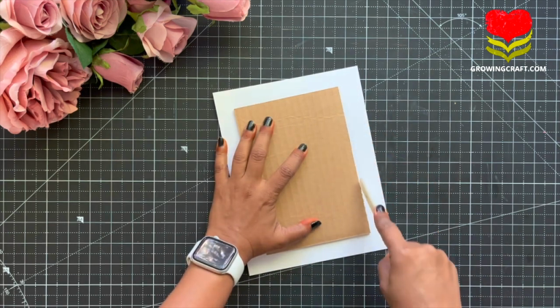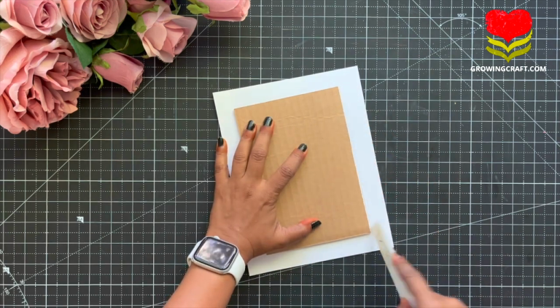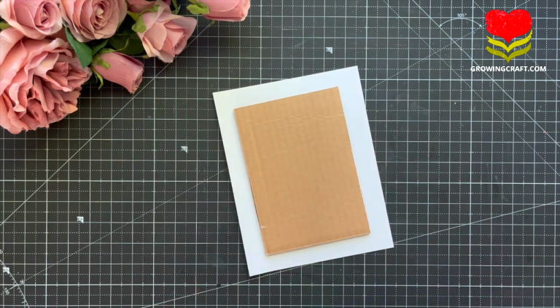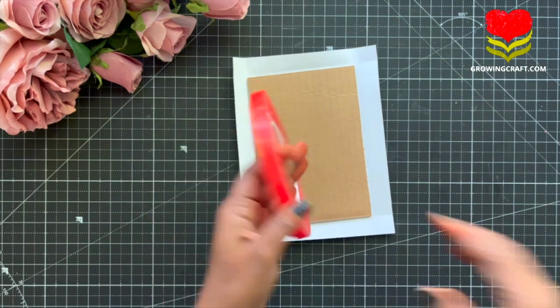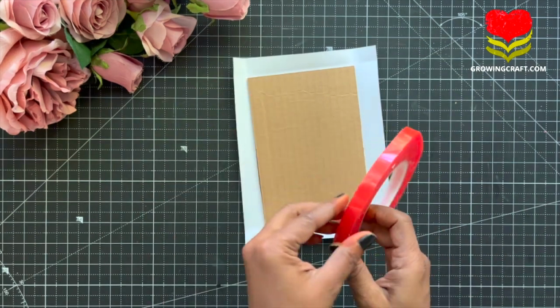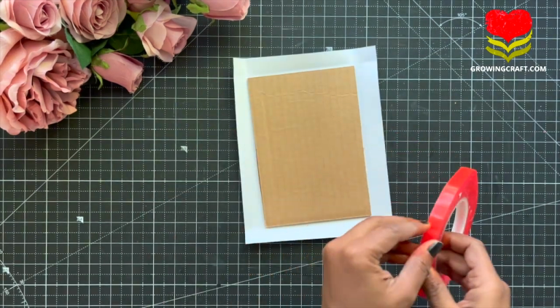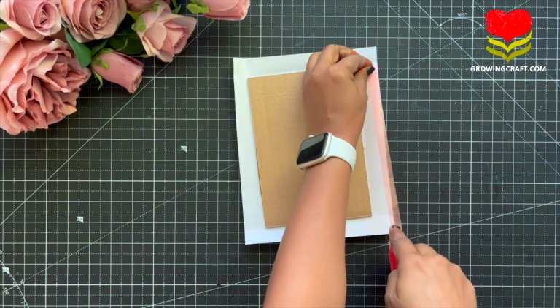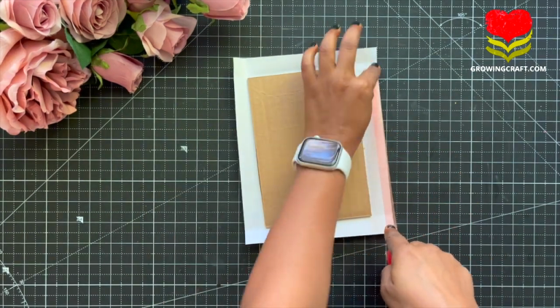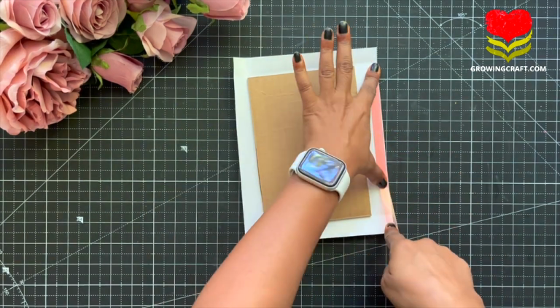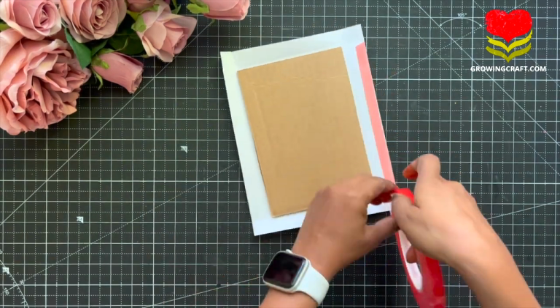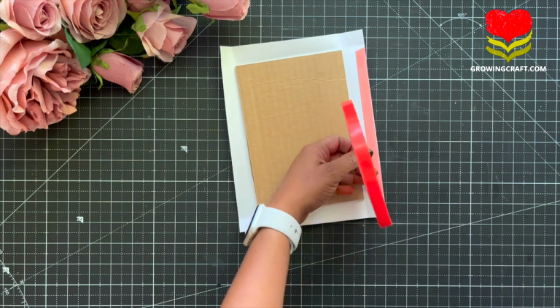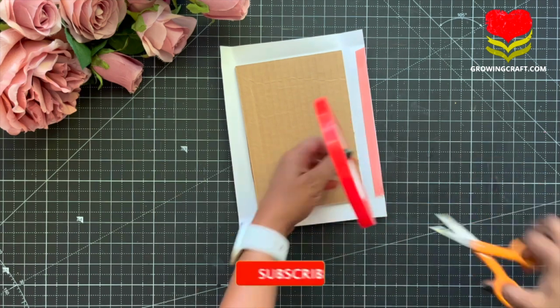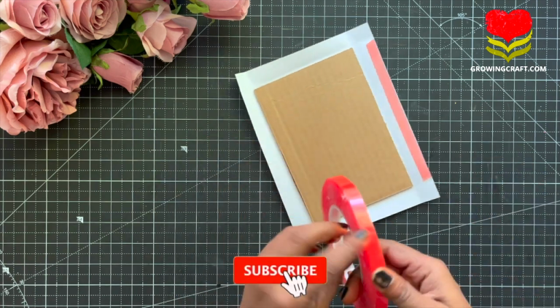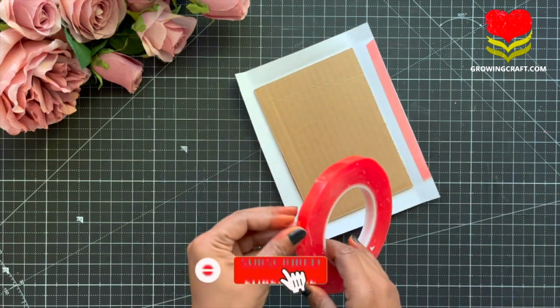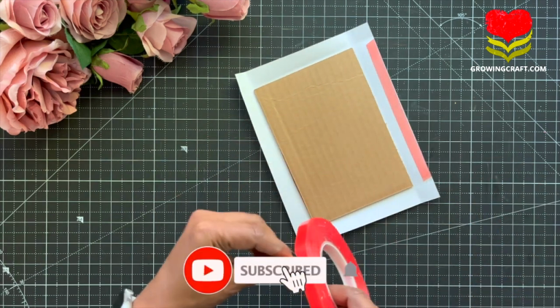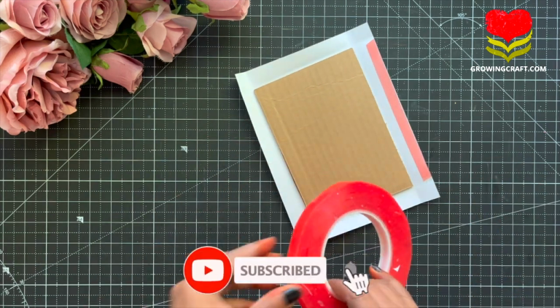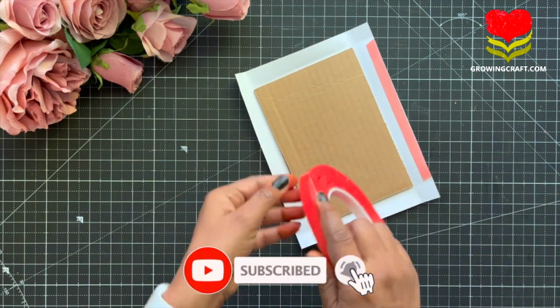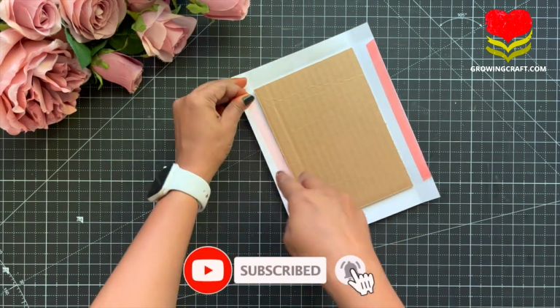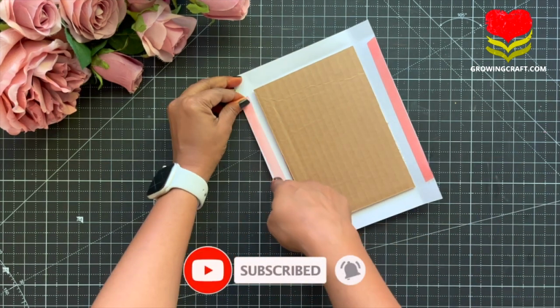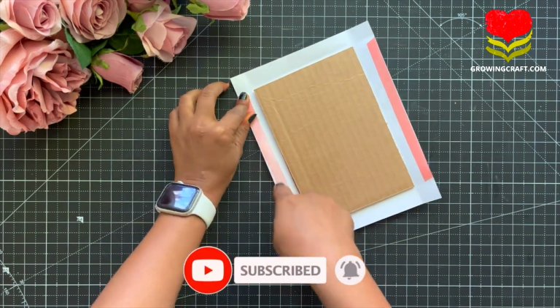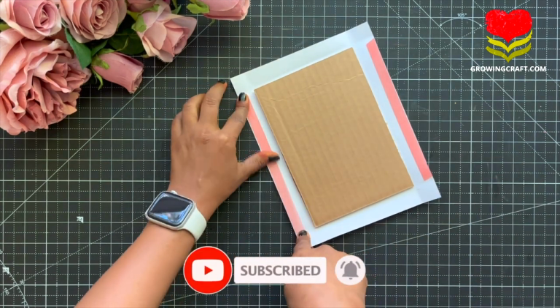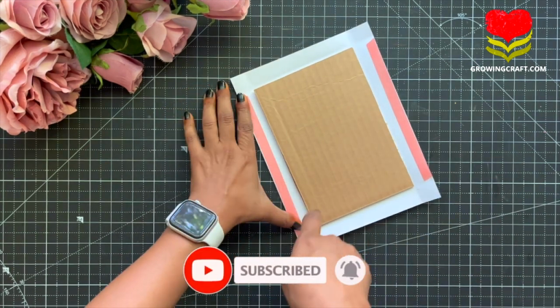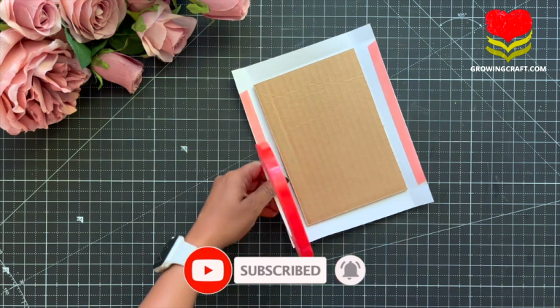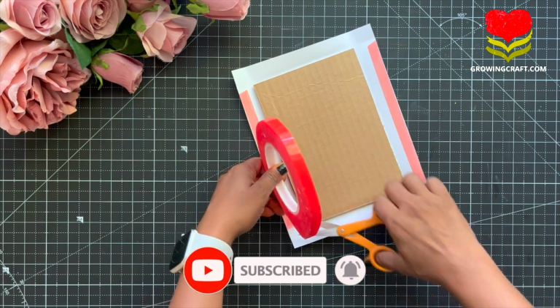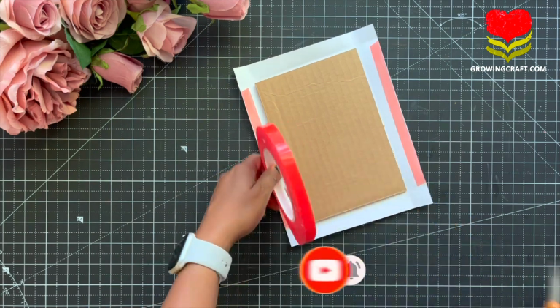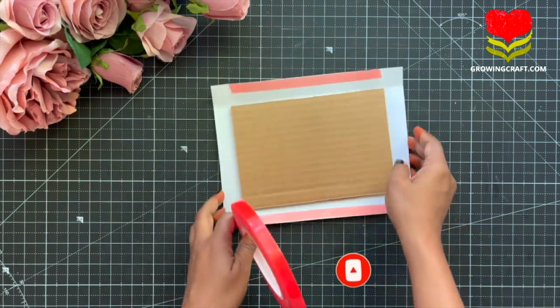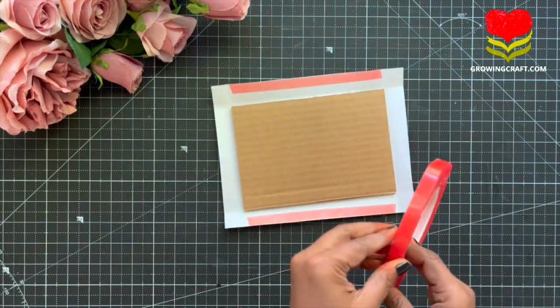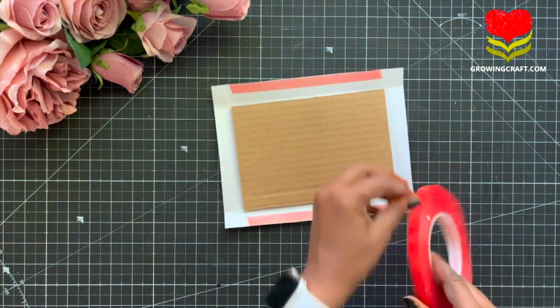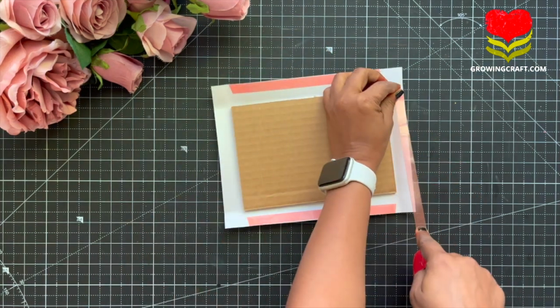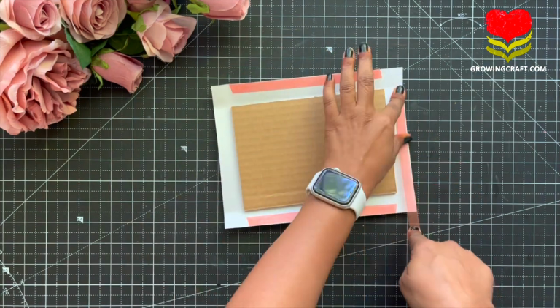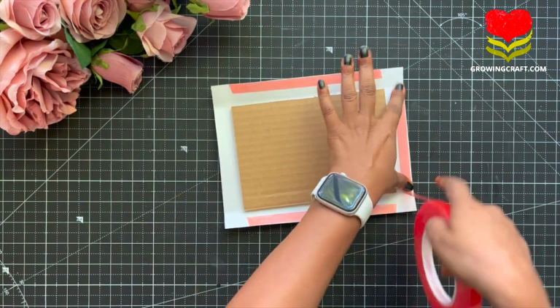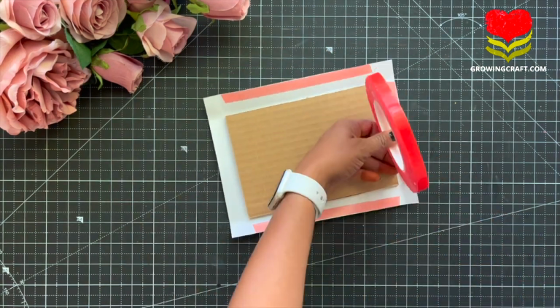Coming back to this, I am going to score it and use my tacky tape. Meanwhile, do not forget to subscribe to my channel and hit the bell icon so that you guys do not miss out on any of our updates. Enjoy this process of creating a scrapbook.